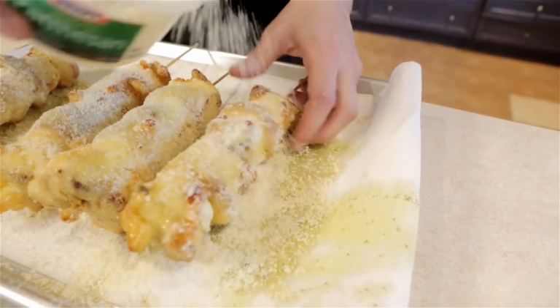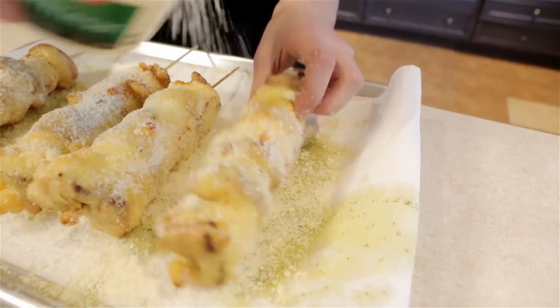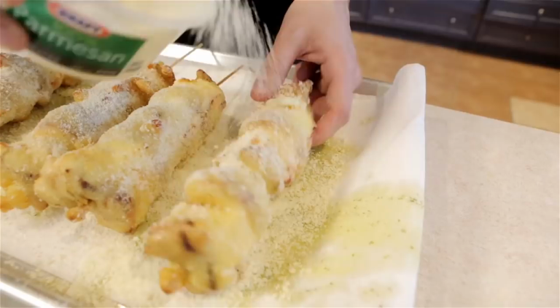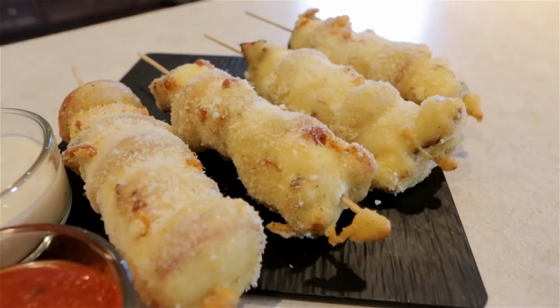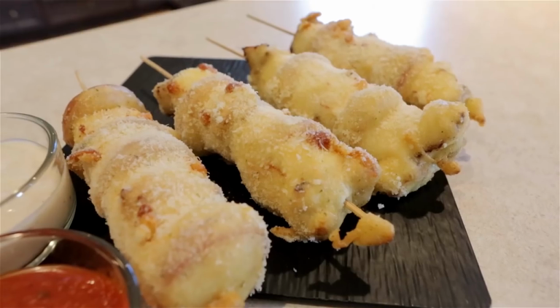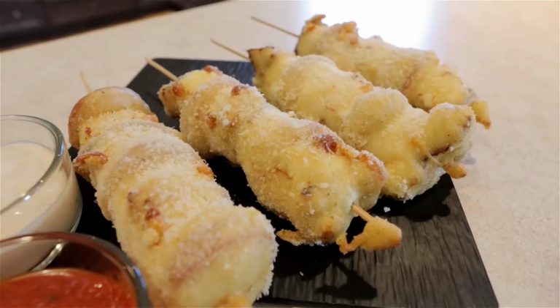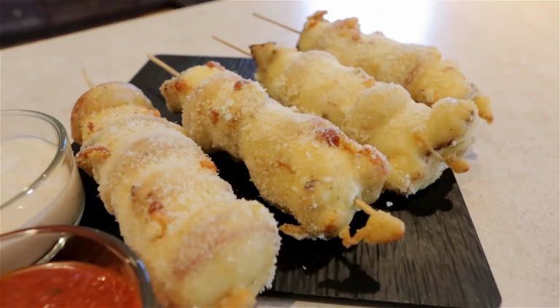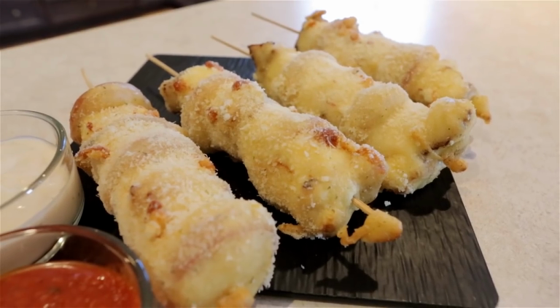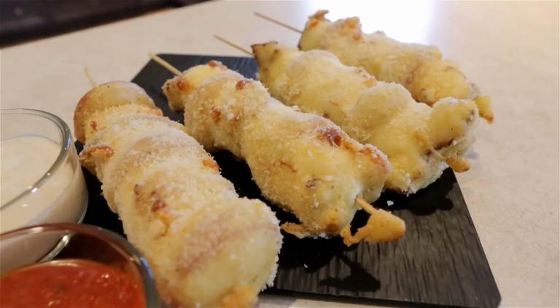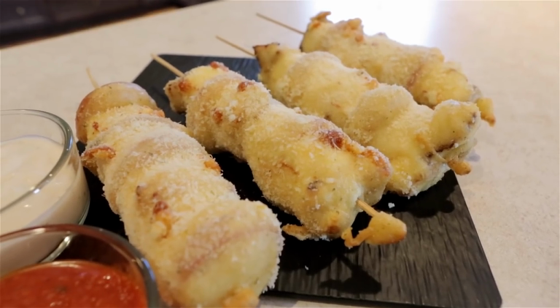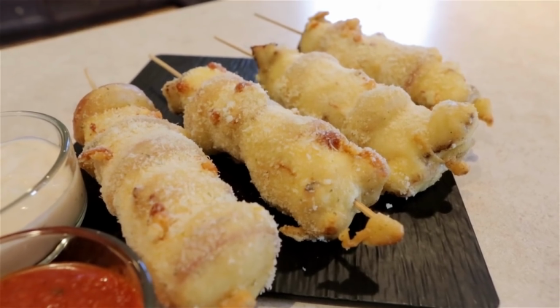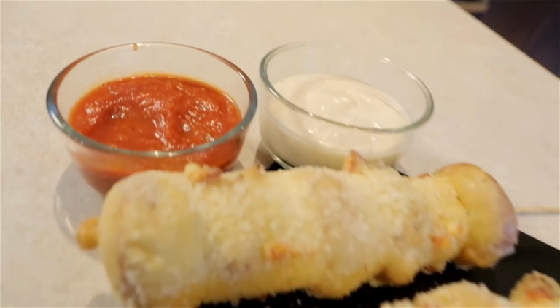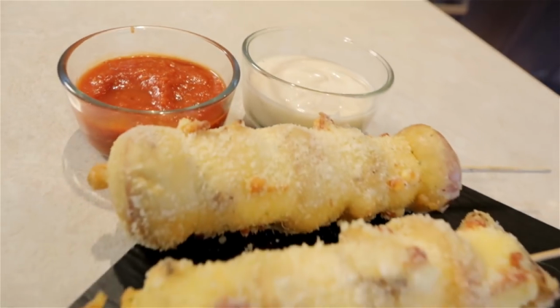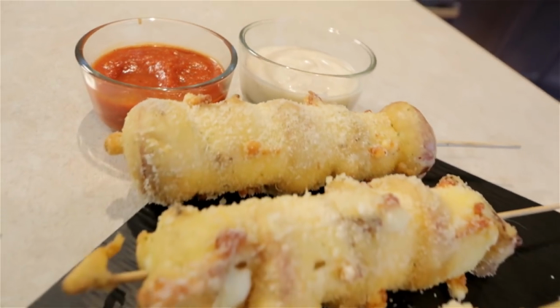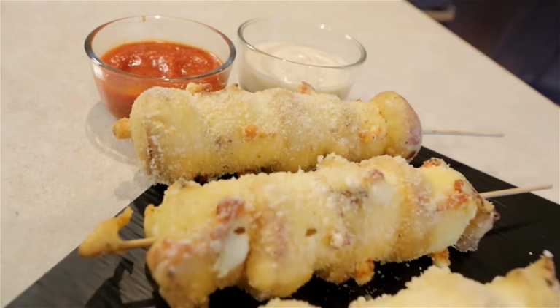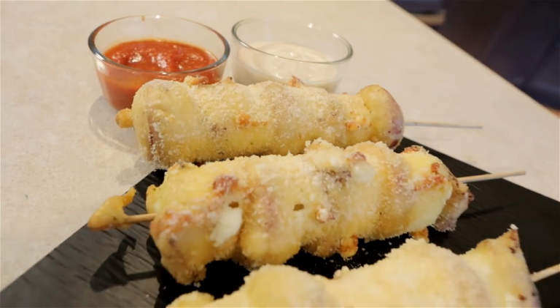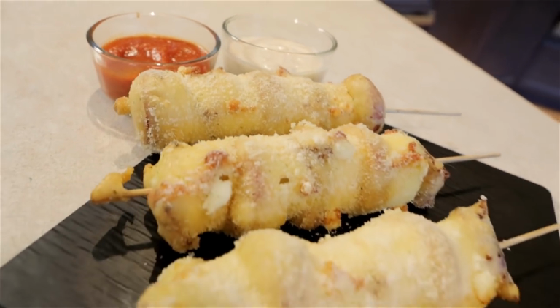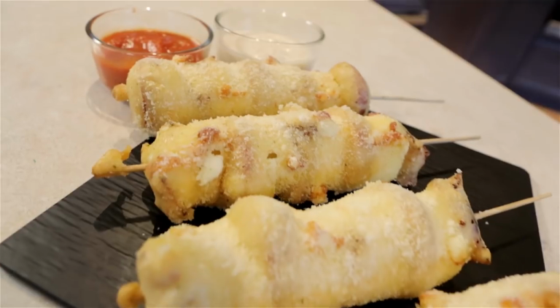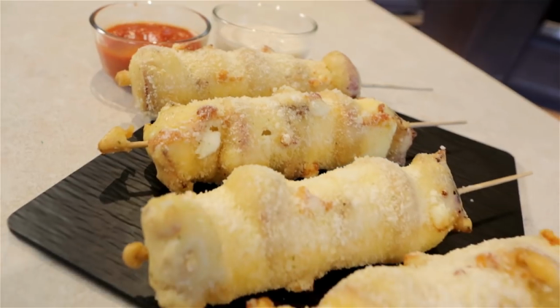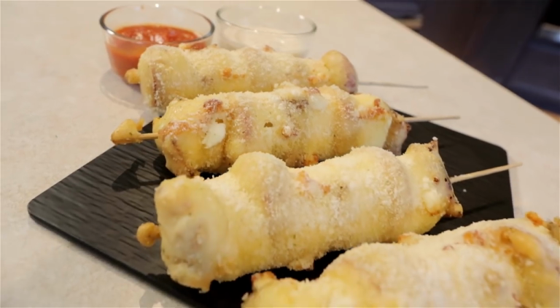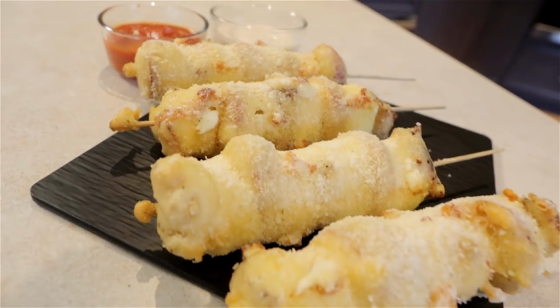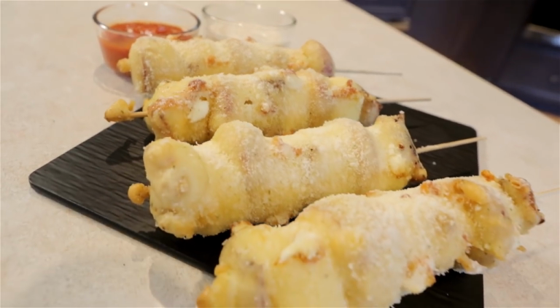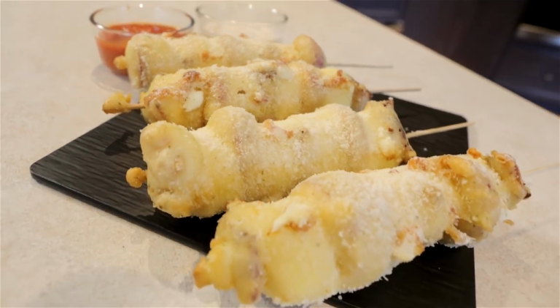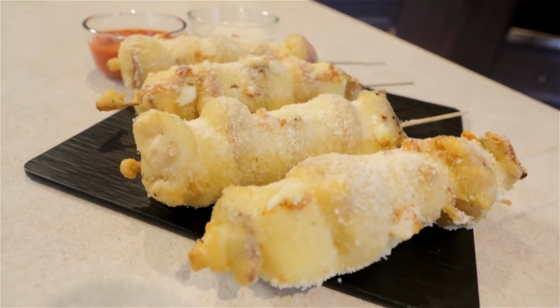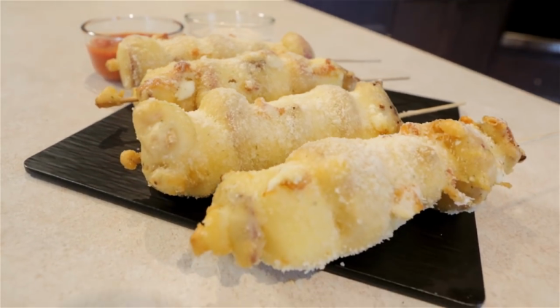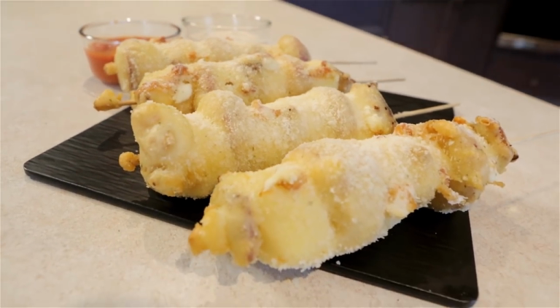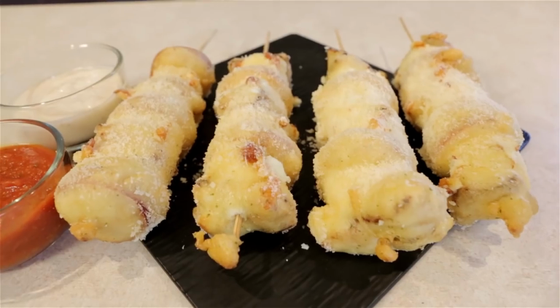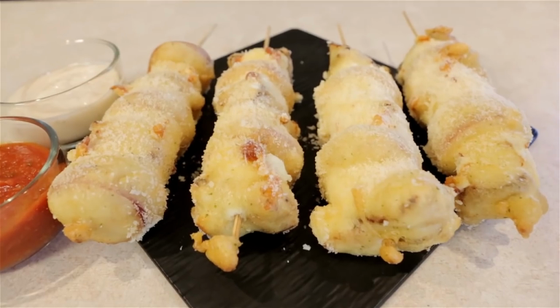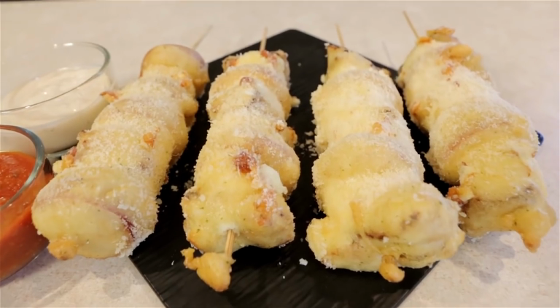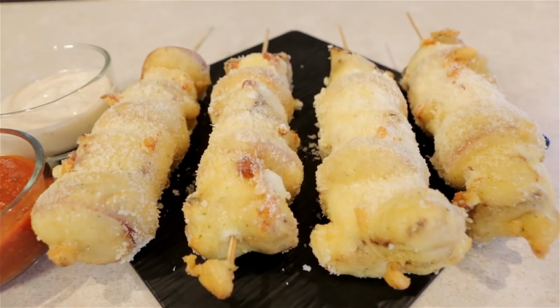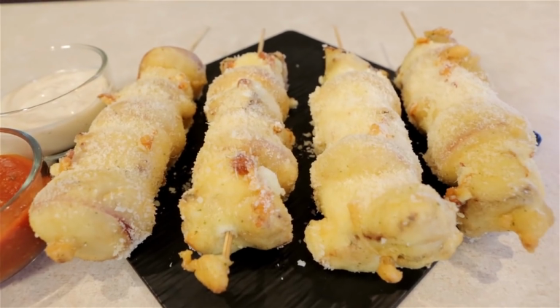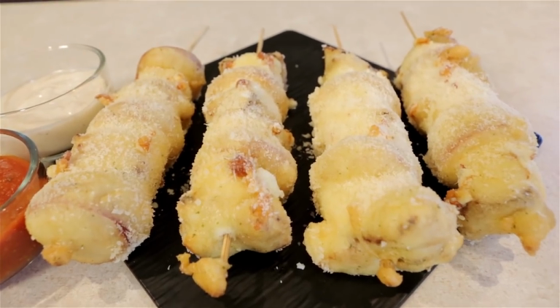So this has been the pizza stick episode of Handle It. It is delicious — actually, I don't know that yet because I haven't bitten into one yet, but it smells delicious. It looks delicious. Let's dip it. Let's taste it.